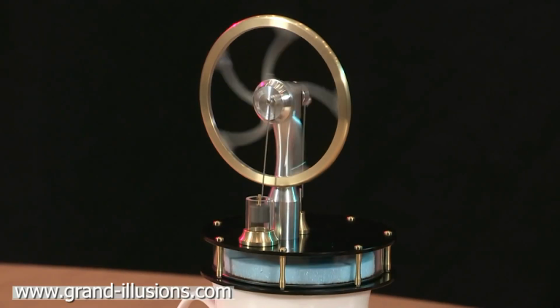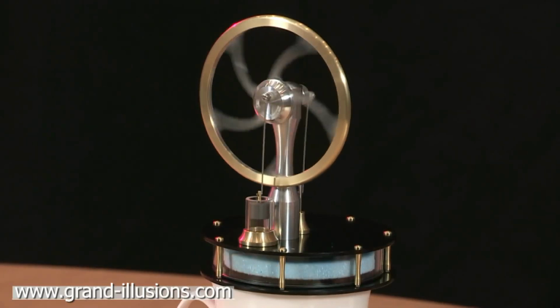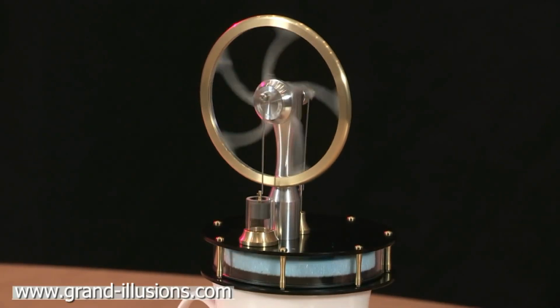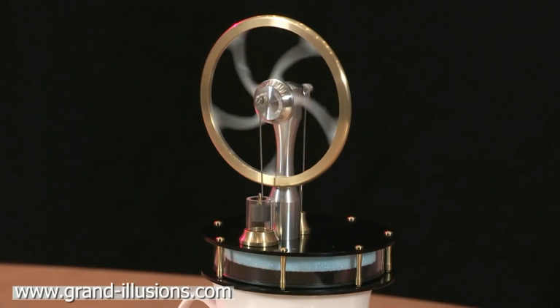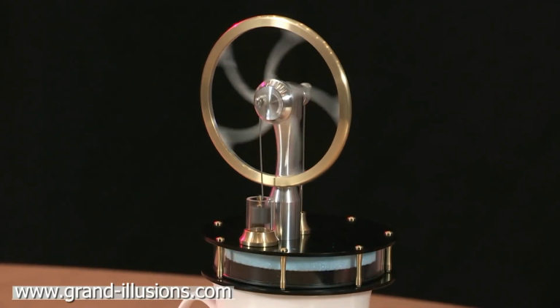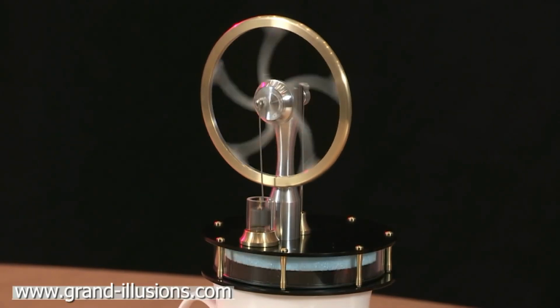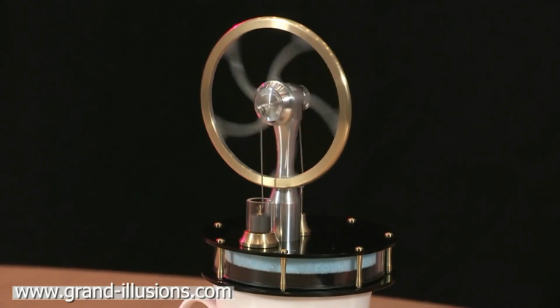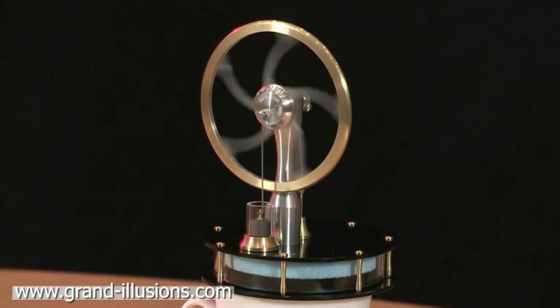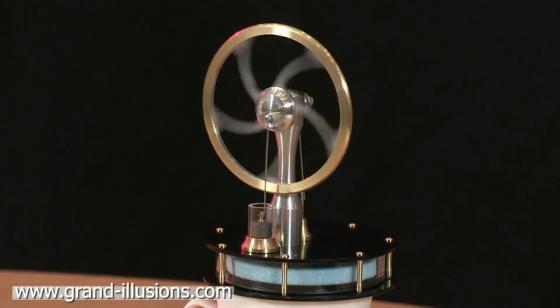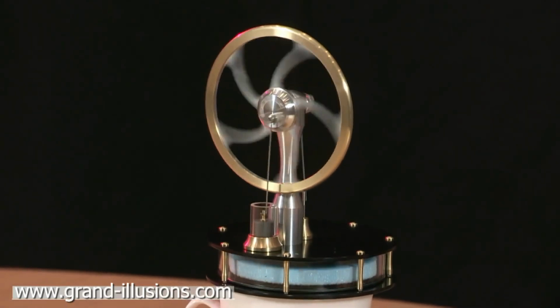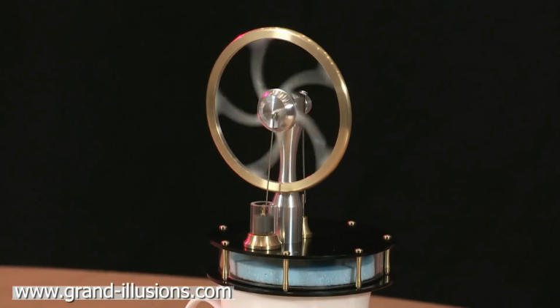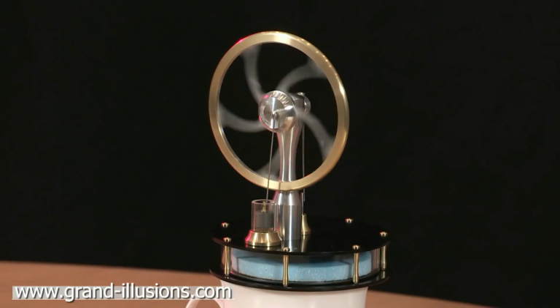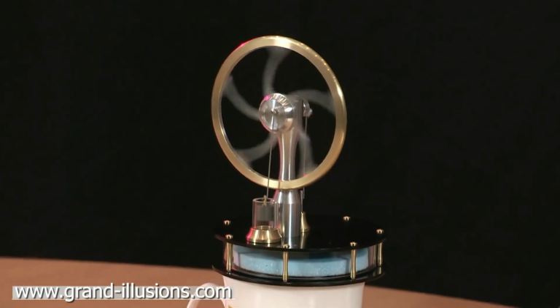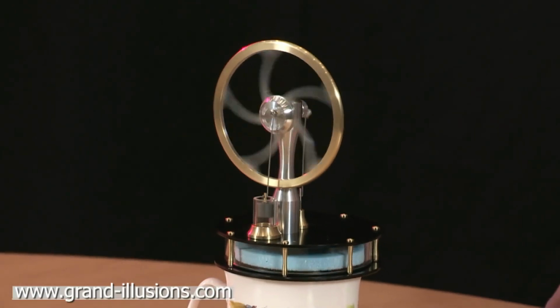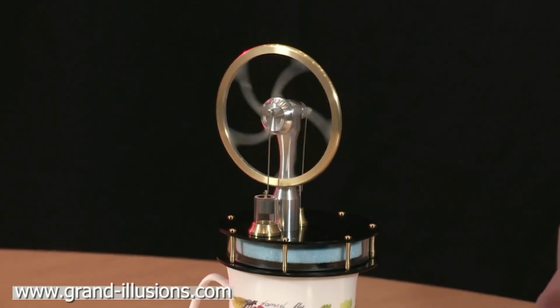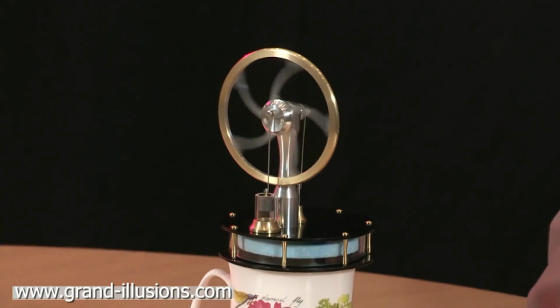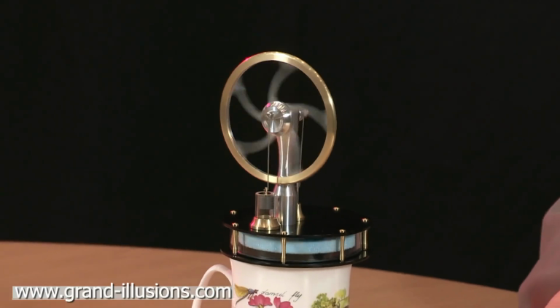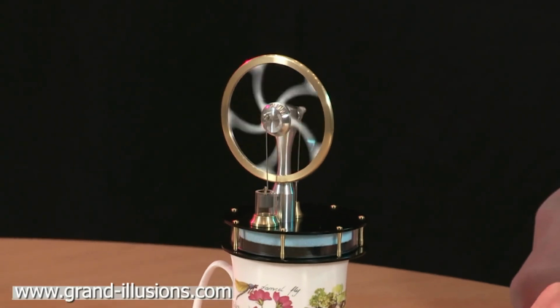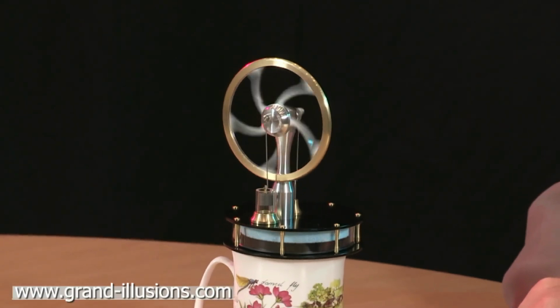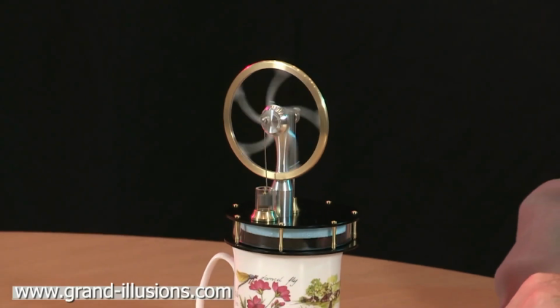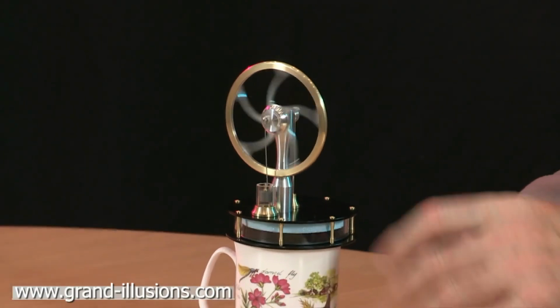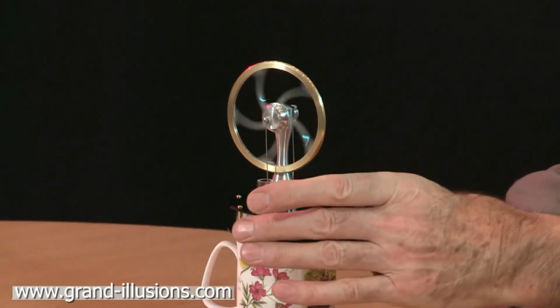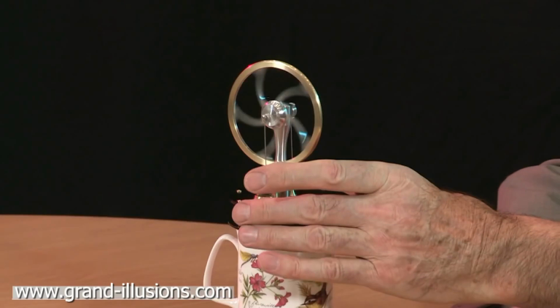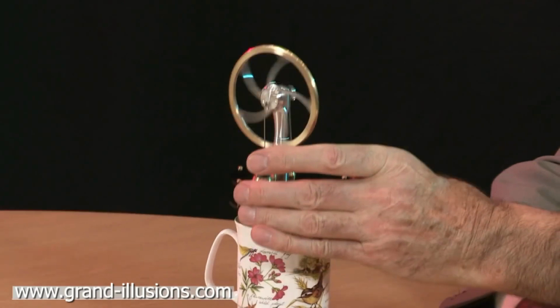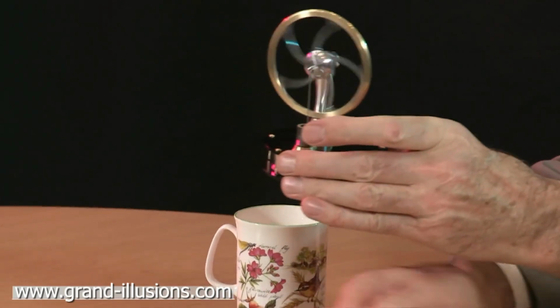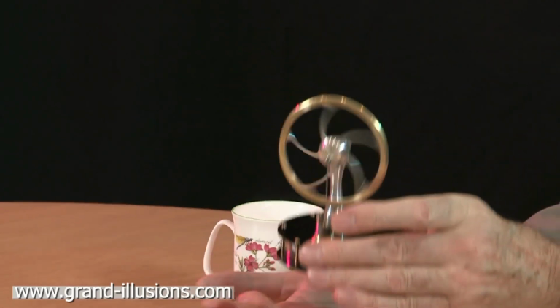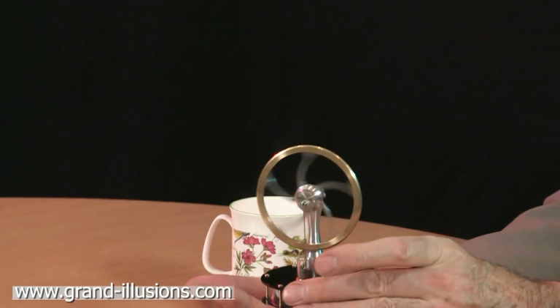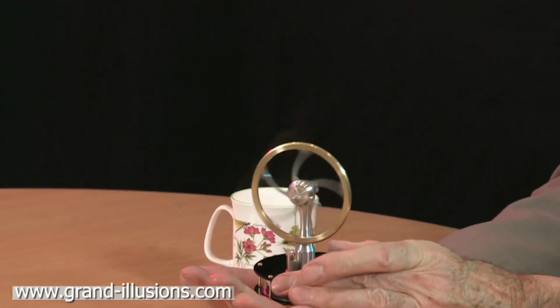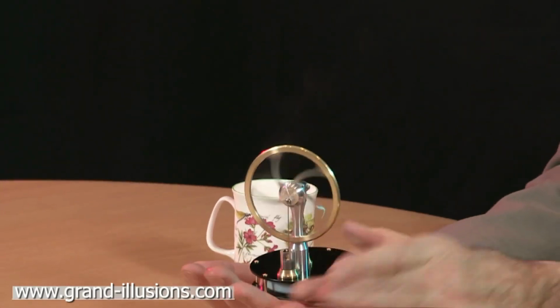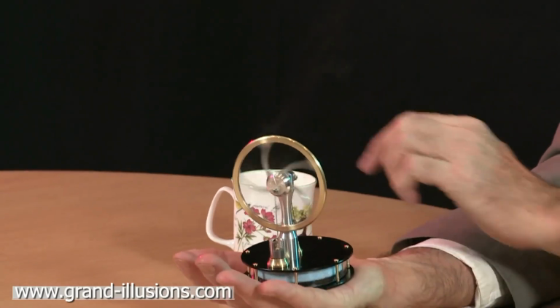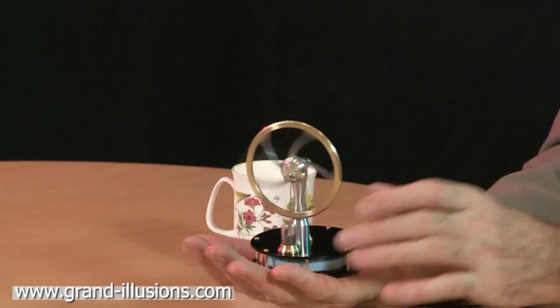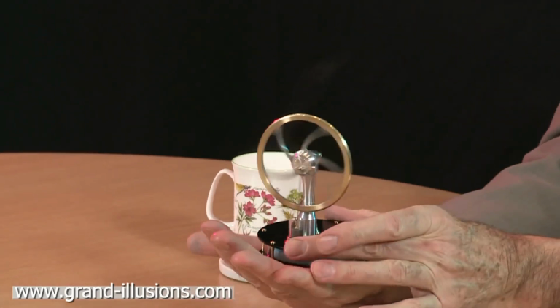Here's the Stirling engine — the heat of the hand one, which we've had before. But this is a British-made version, and it's beautiful. It's a little bit cheaper — in fact, a lot cheaper than the previous one. And like the other one, it works on the heat of the hand as well as a cup of tea.